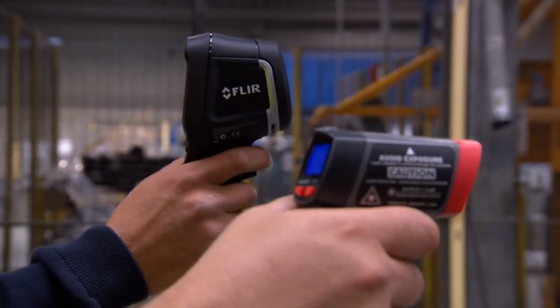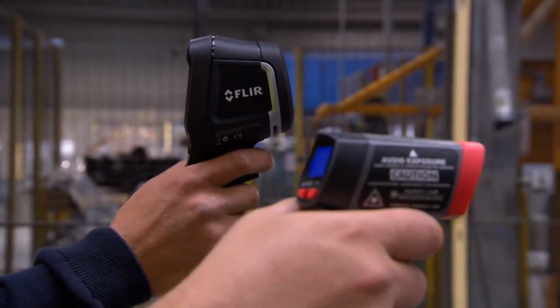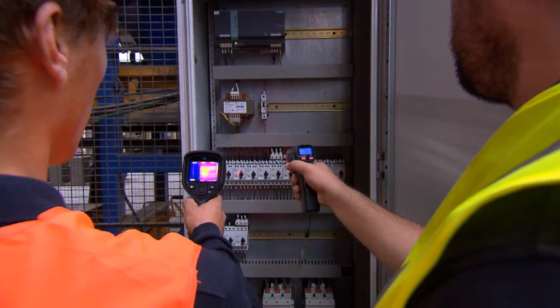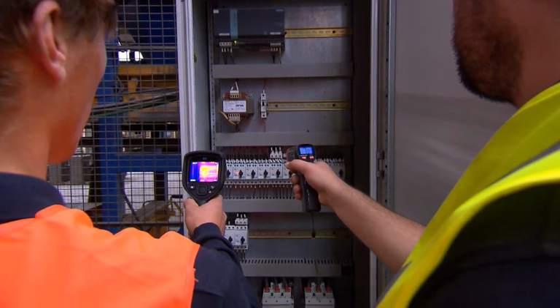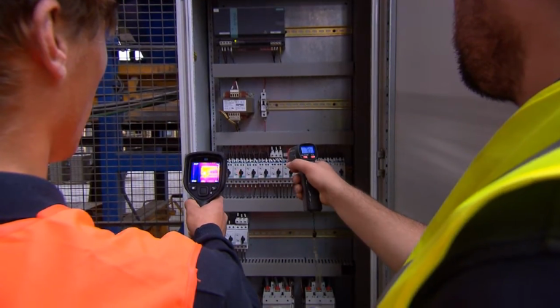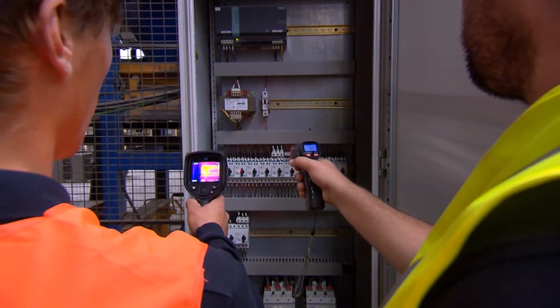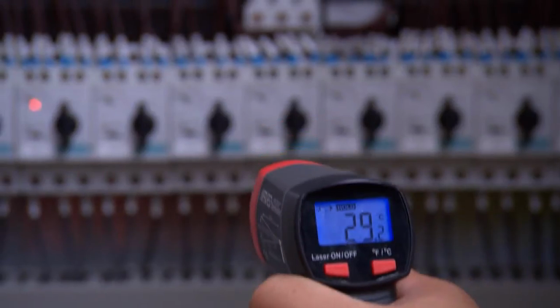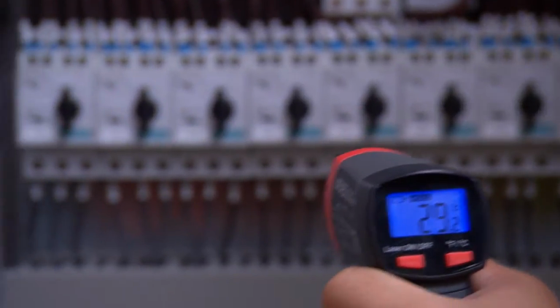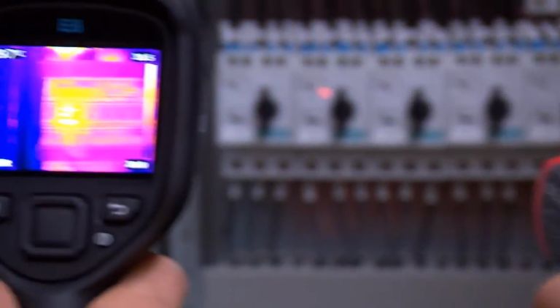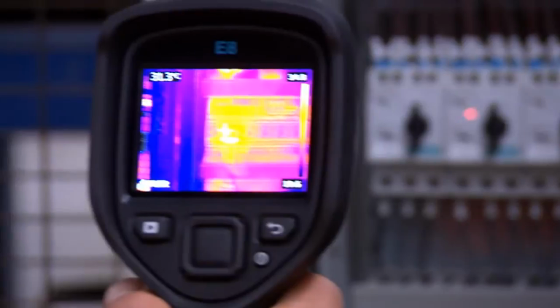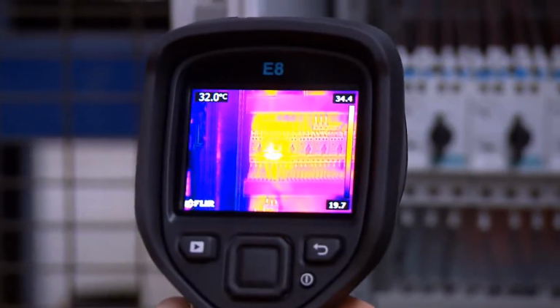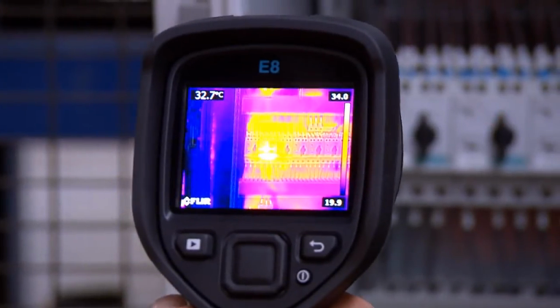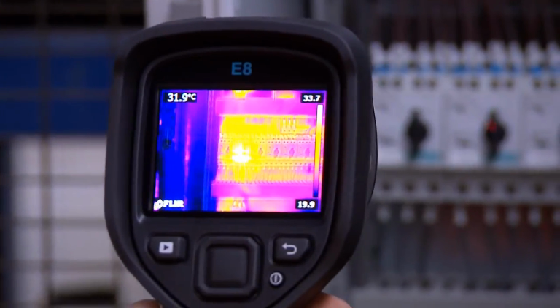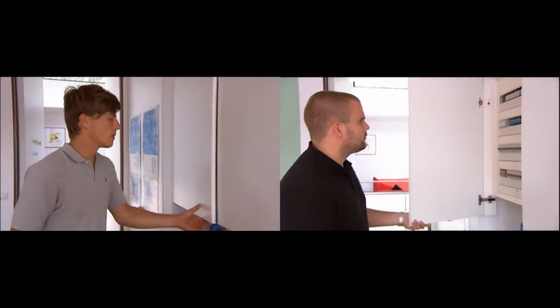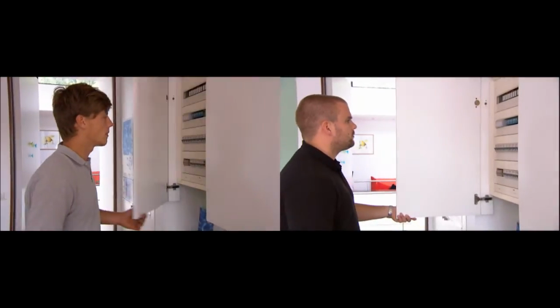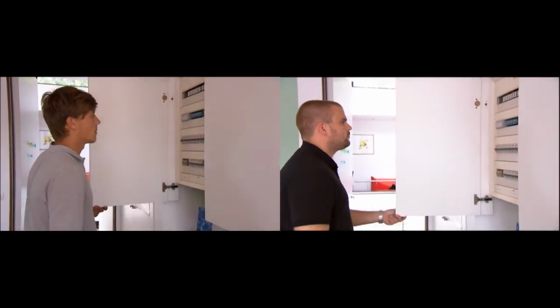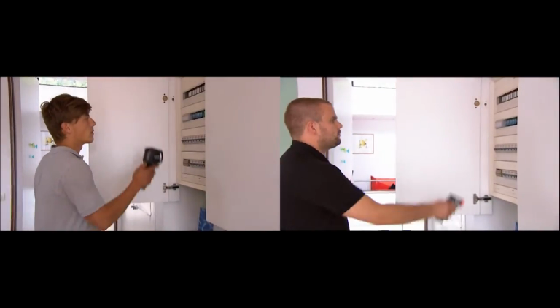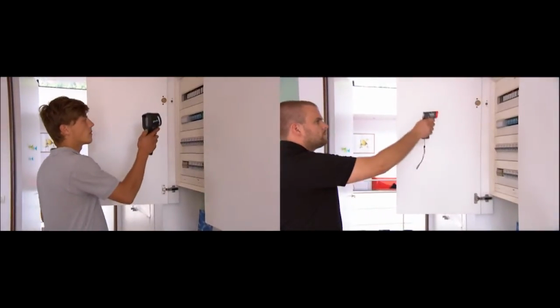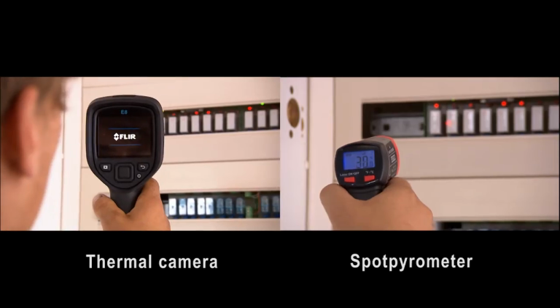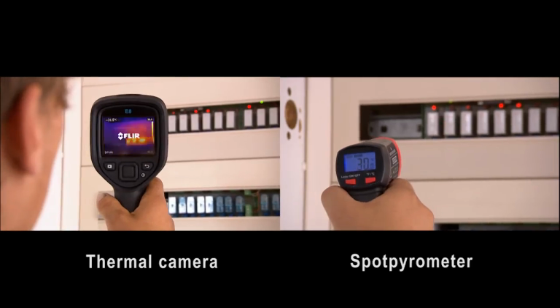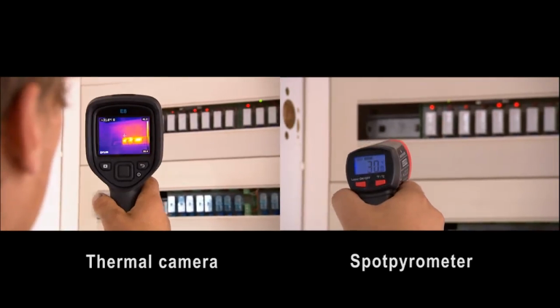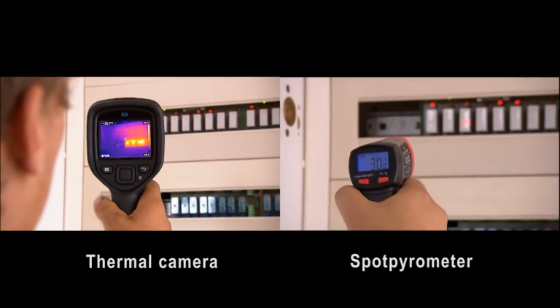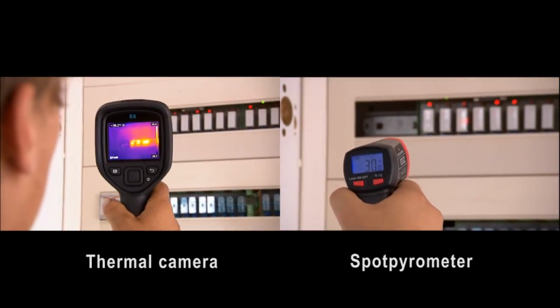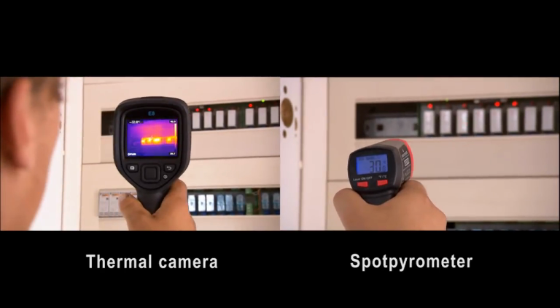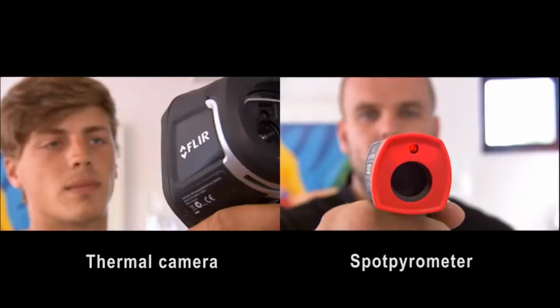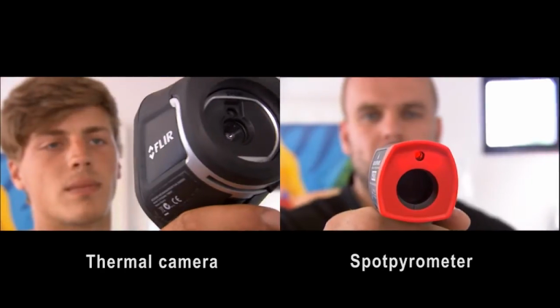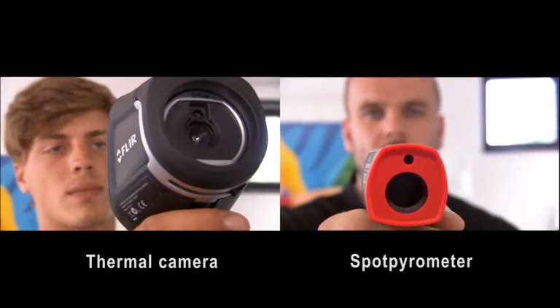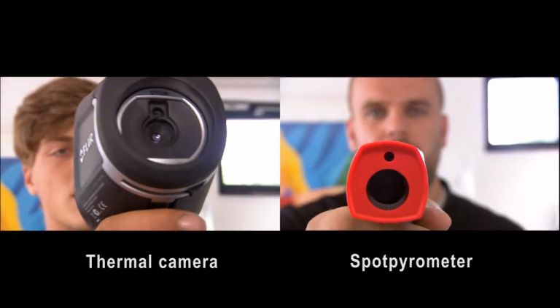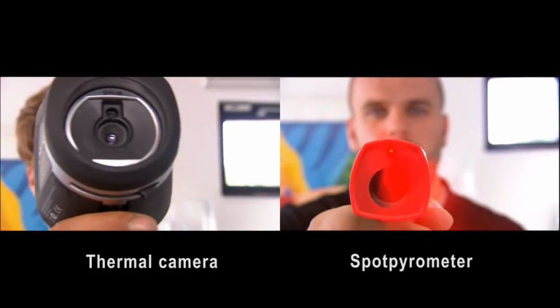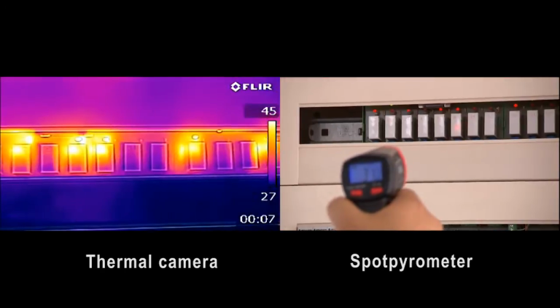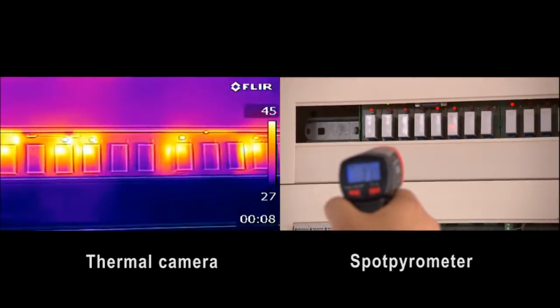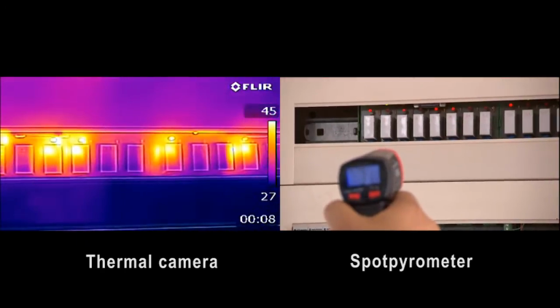No more need to click hundreds of times to find the hot spot. The FLIR EX series gives you immediately a total overview of the situation. You instantly see where the potential problem area is located.